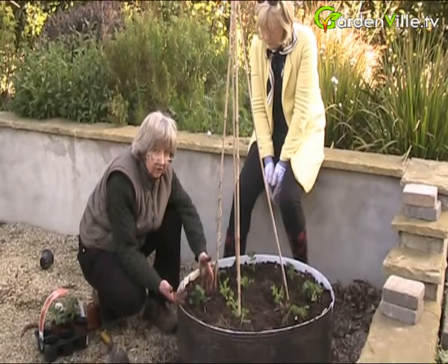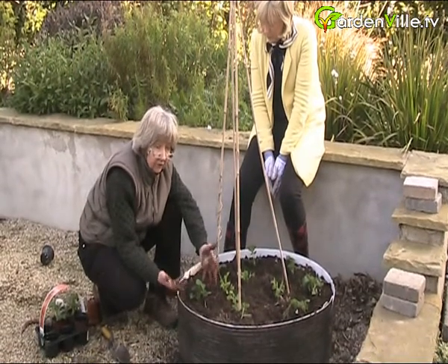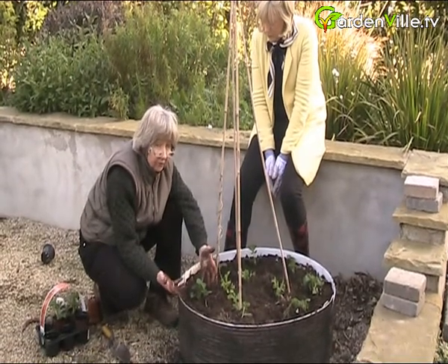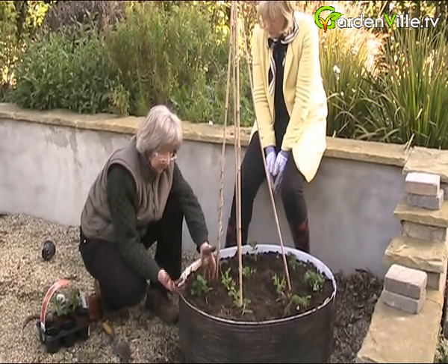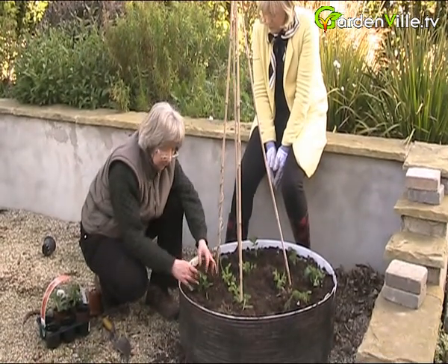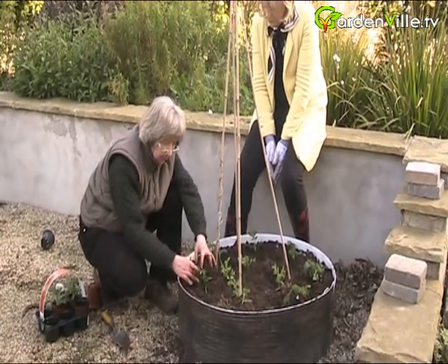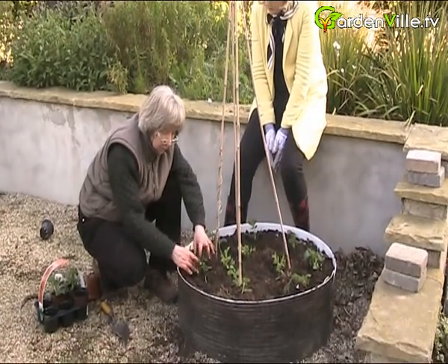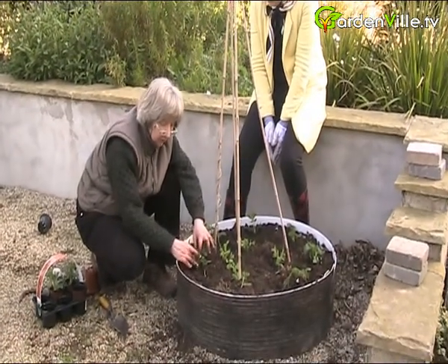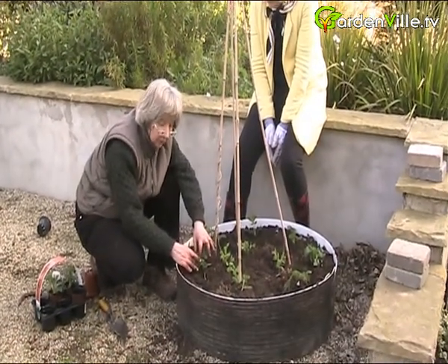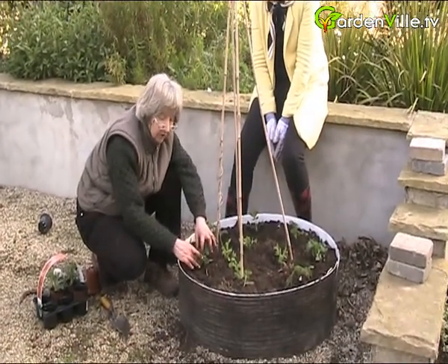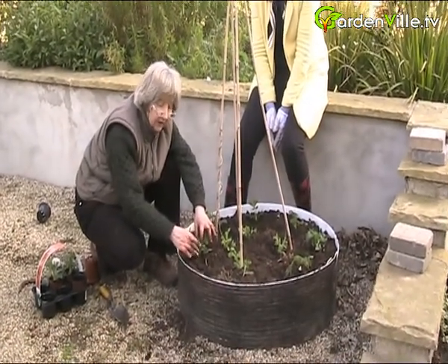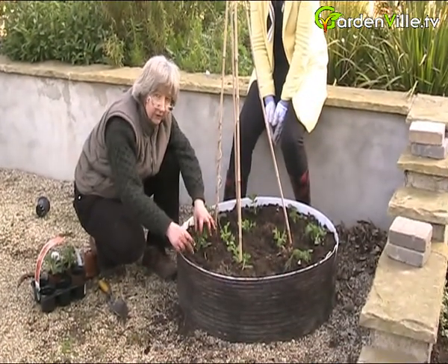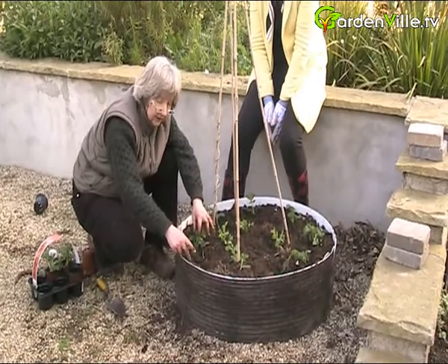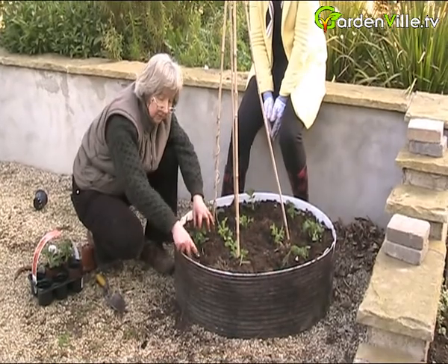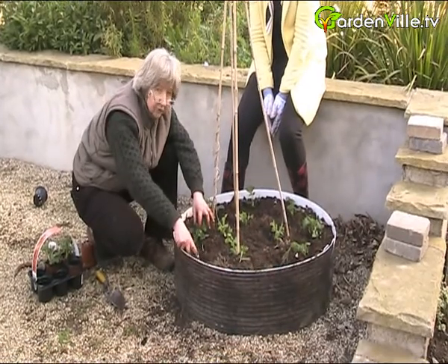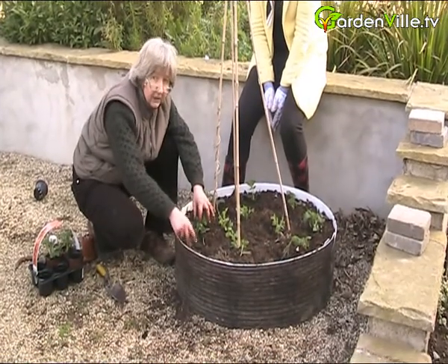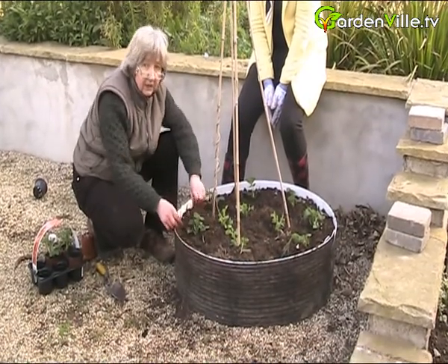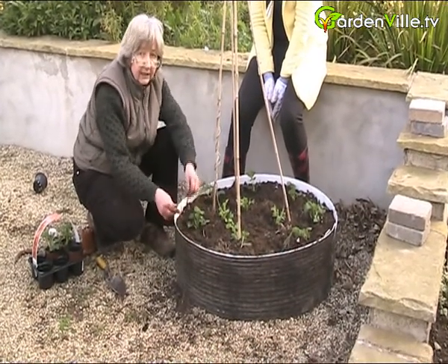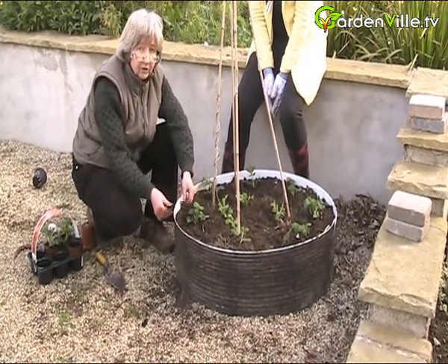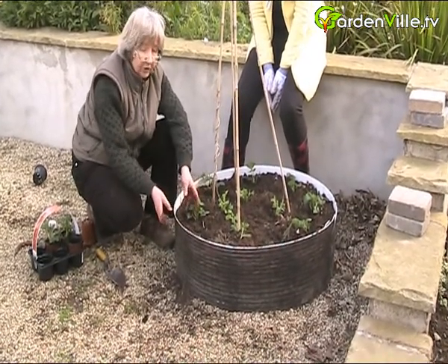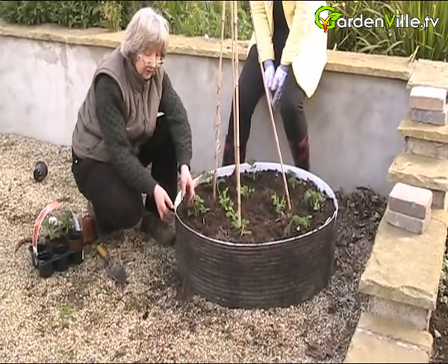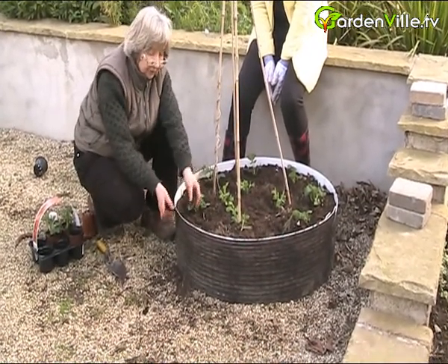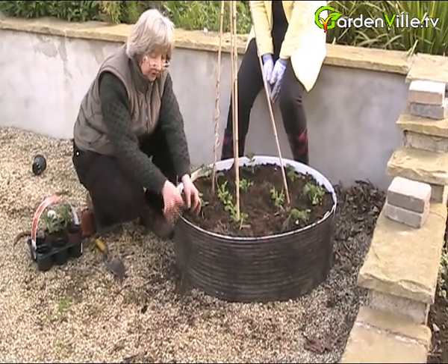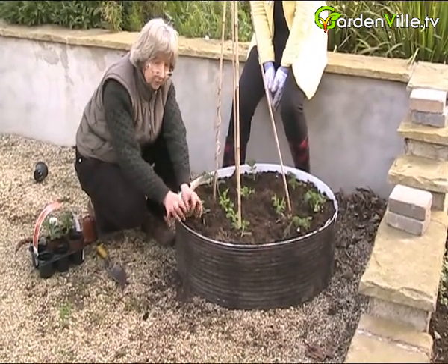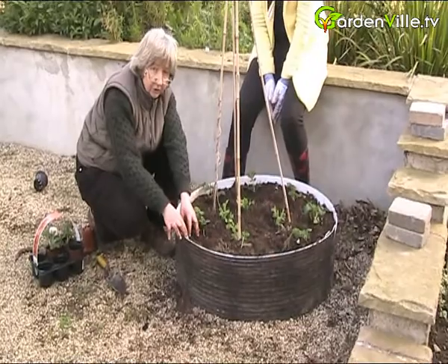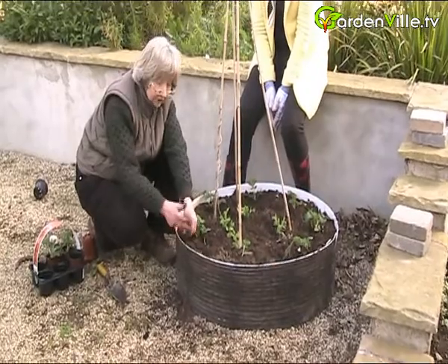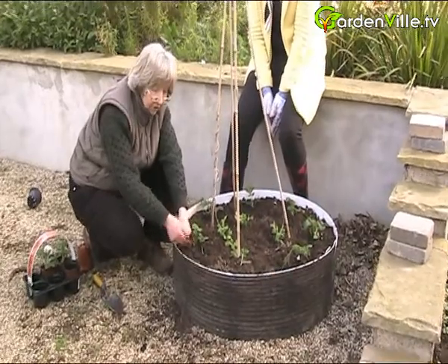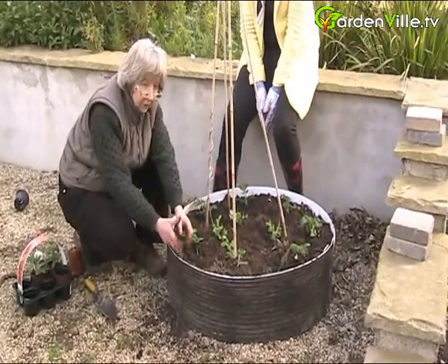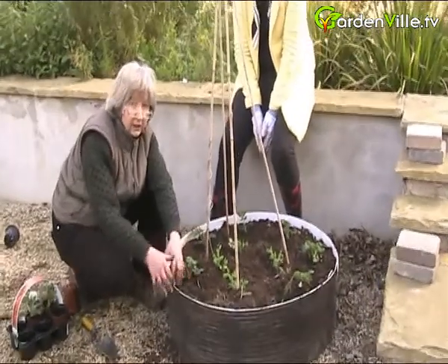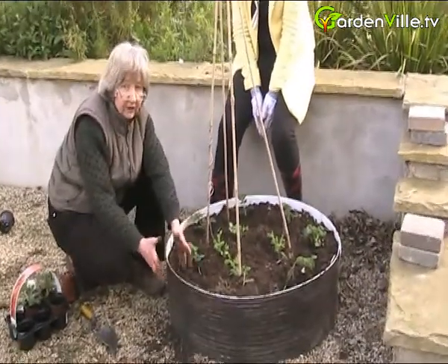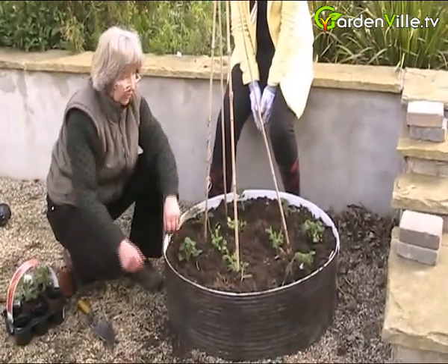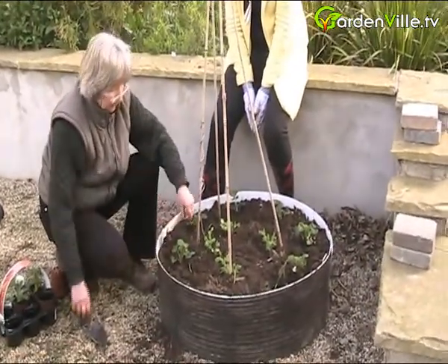What they do is they grow runners - what we call runners - and then they grow another little plant which roots in. You can actually put those into a pot, get them to root in the pot, chop them off, and use that as your next plant.